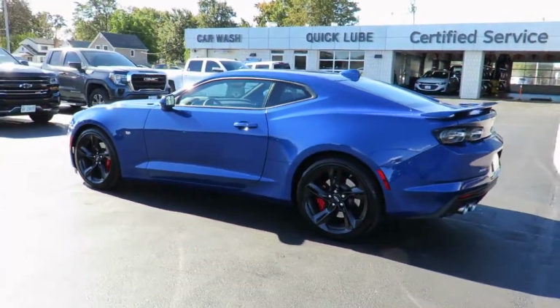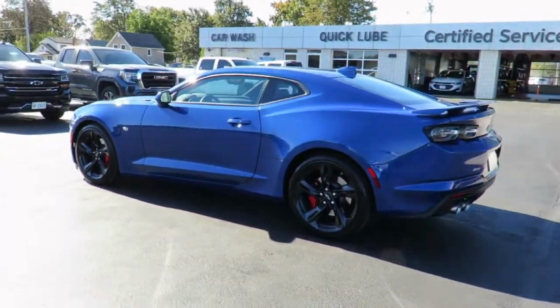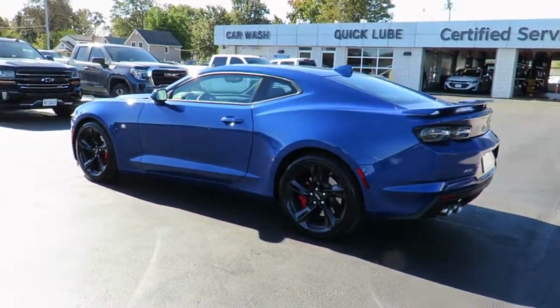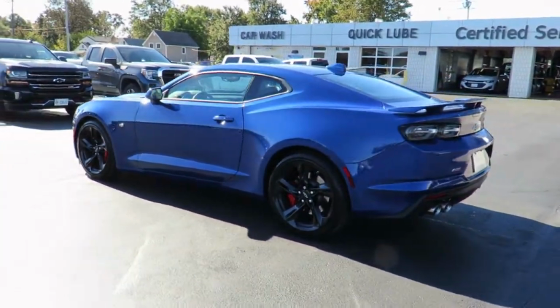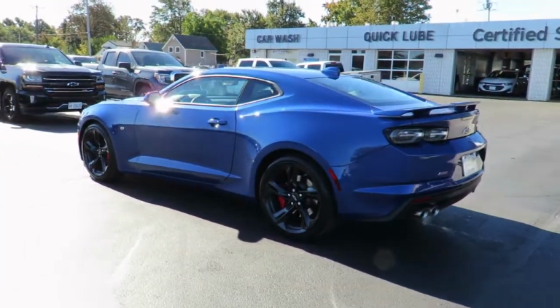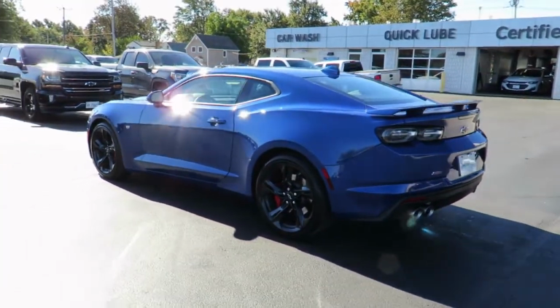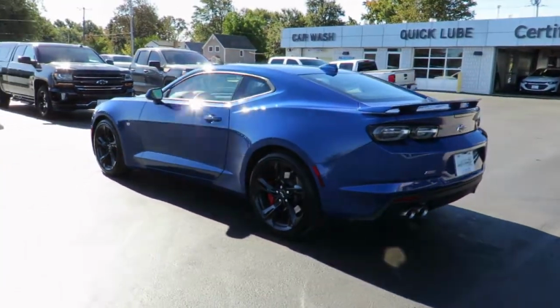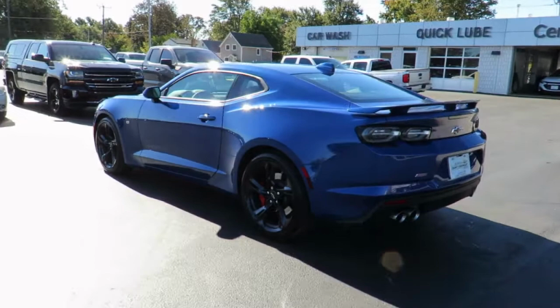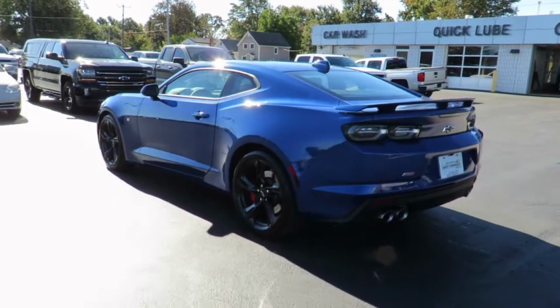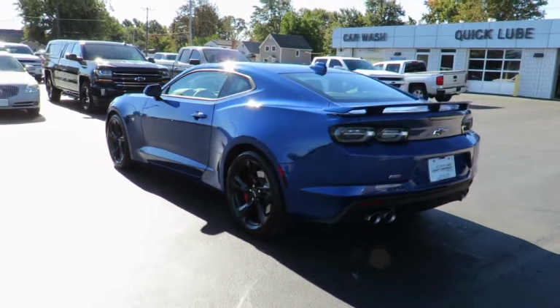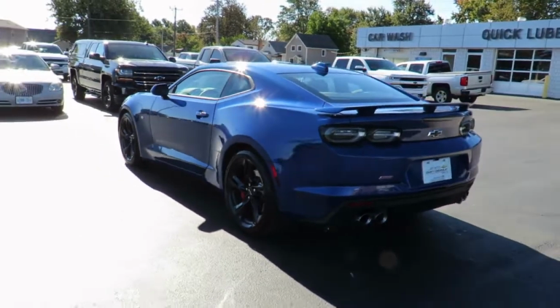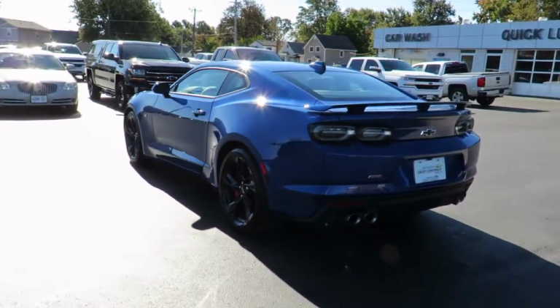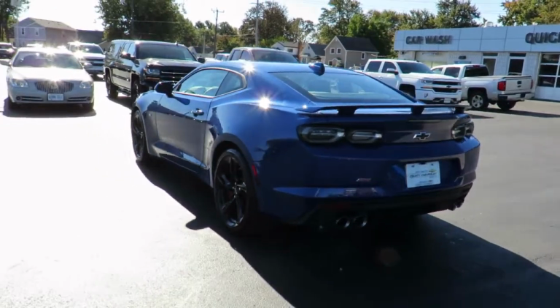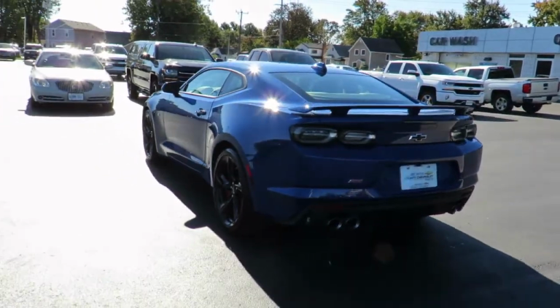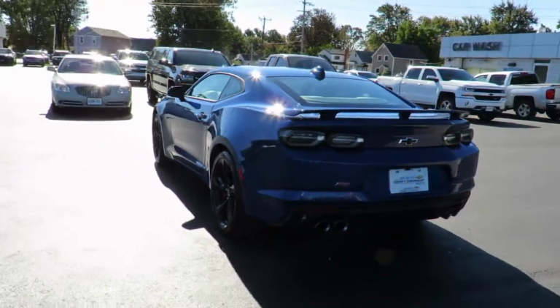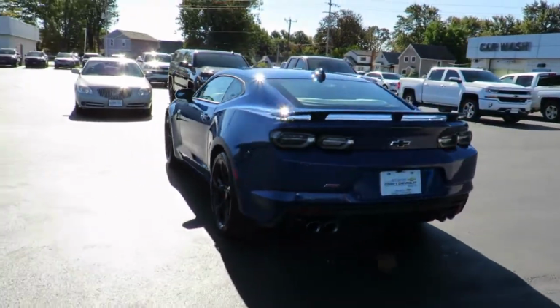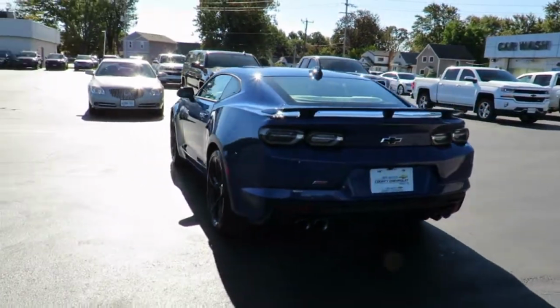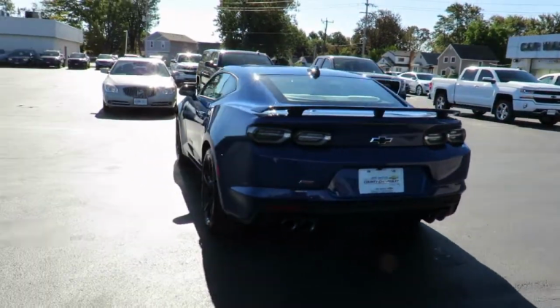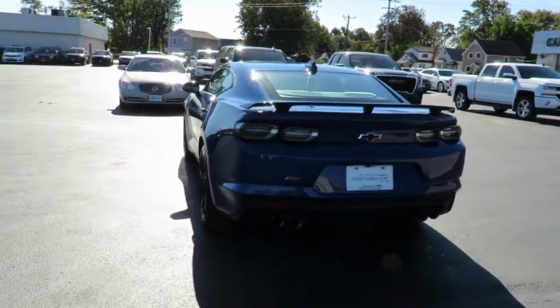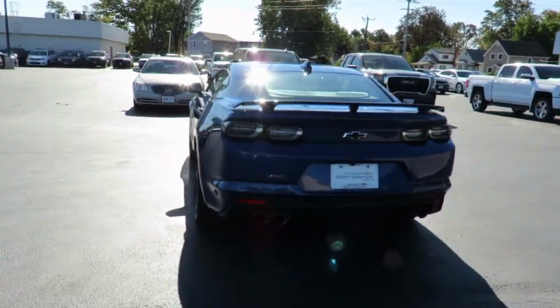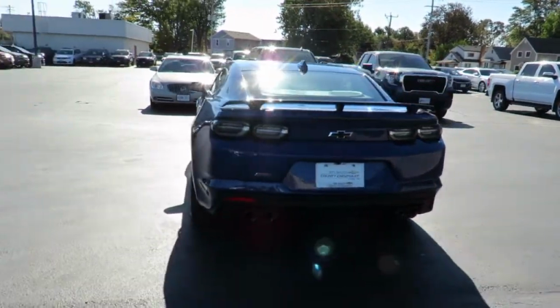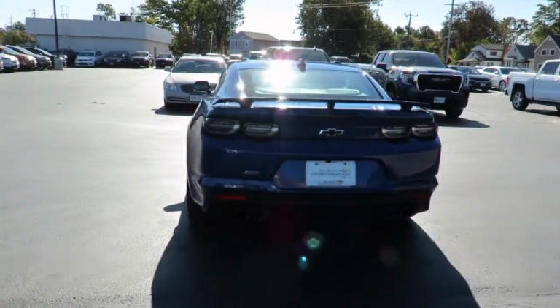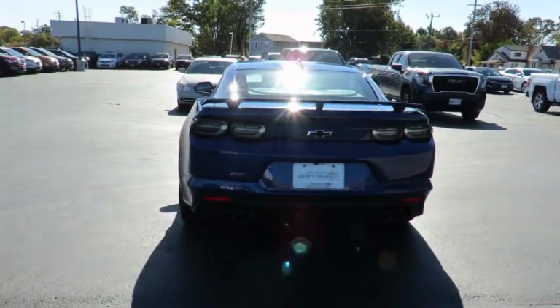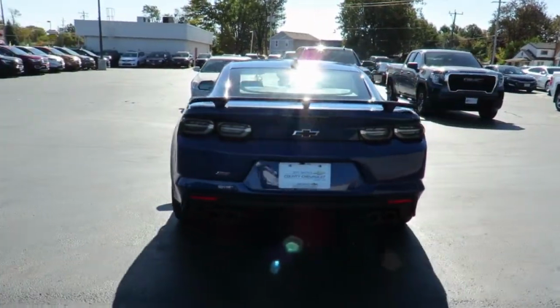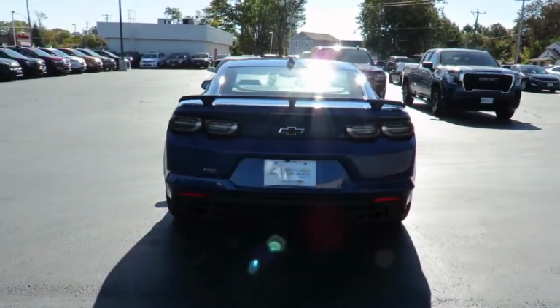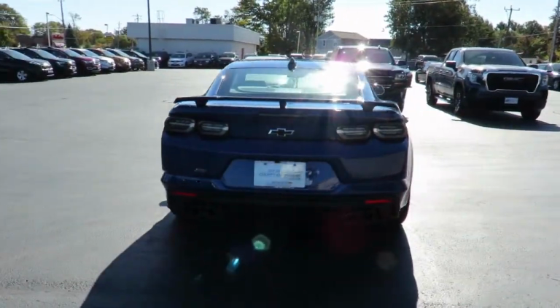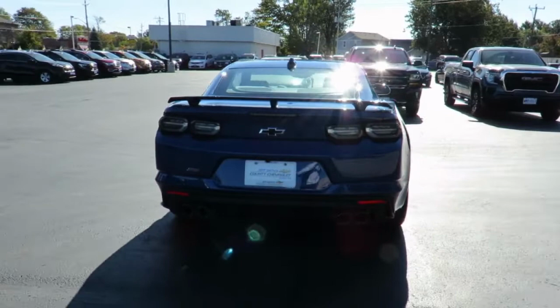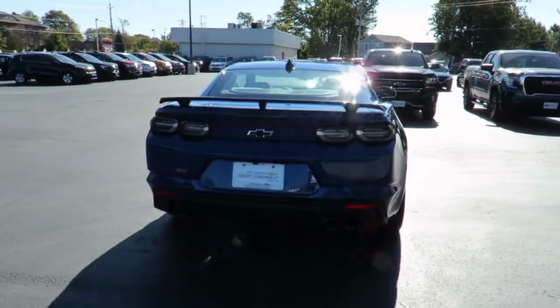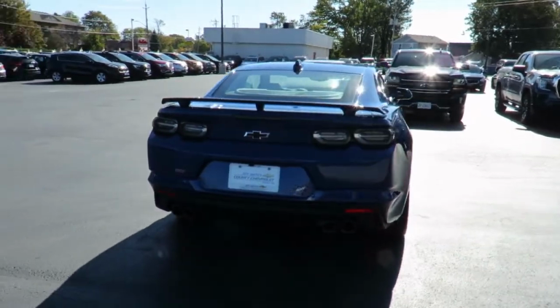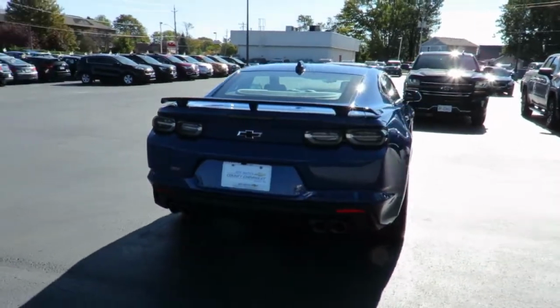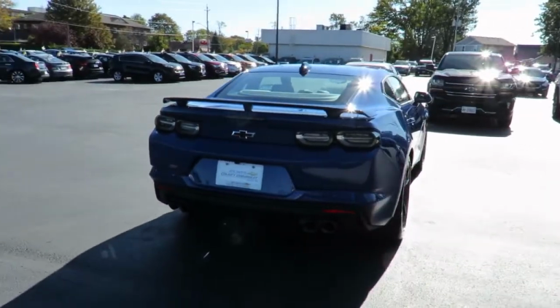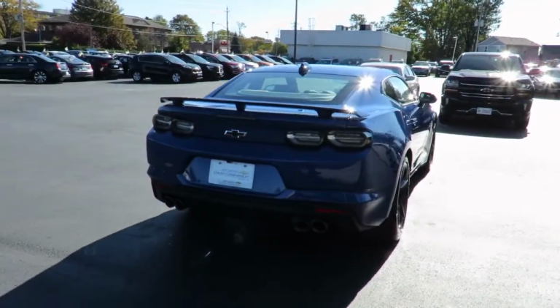Great finance and lease rates are on now, along with great manufacturer programs. Please check our website, countychevroletessex.com, for complete pricing and incentives.